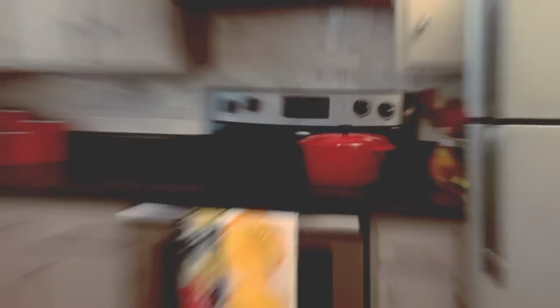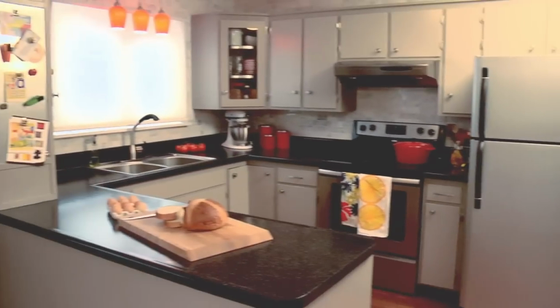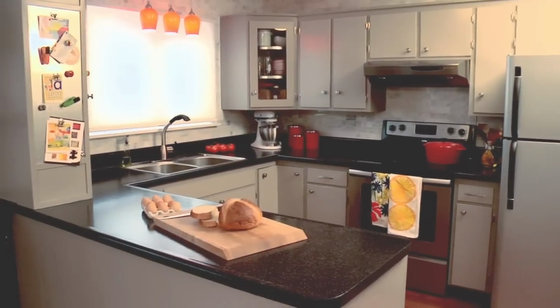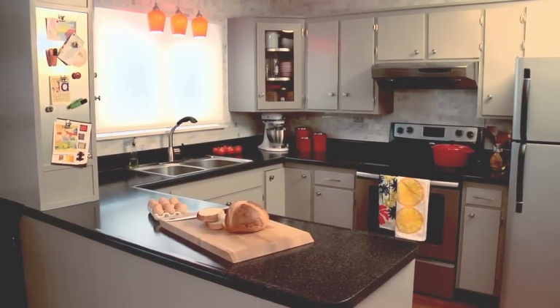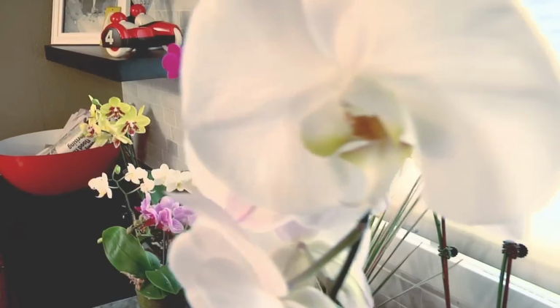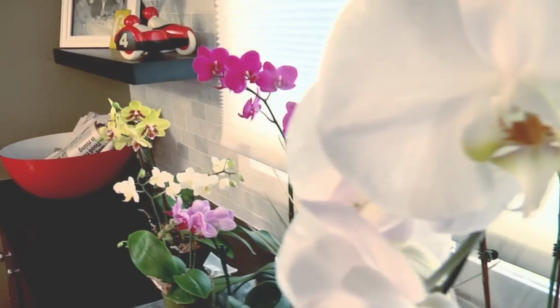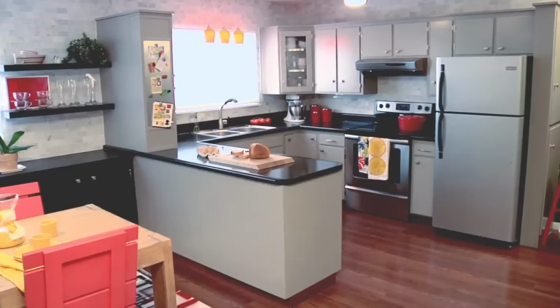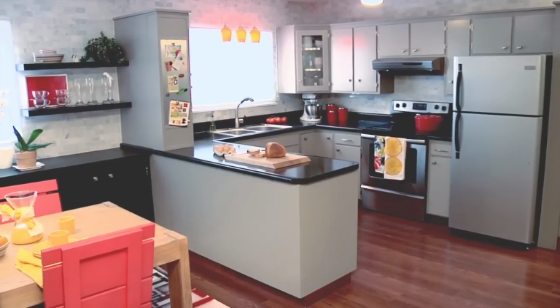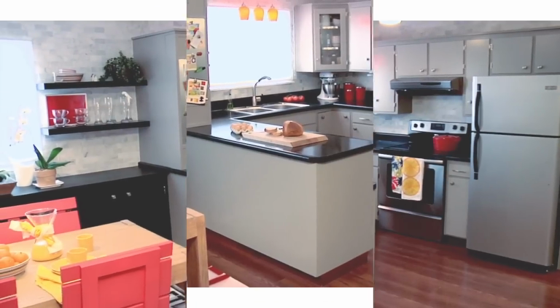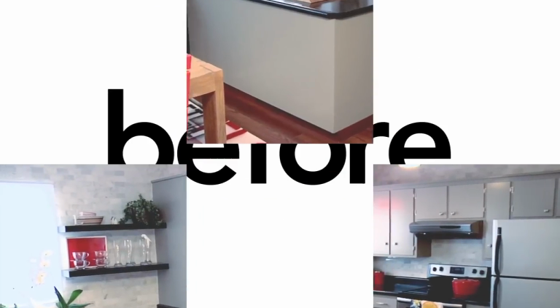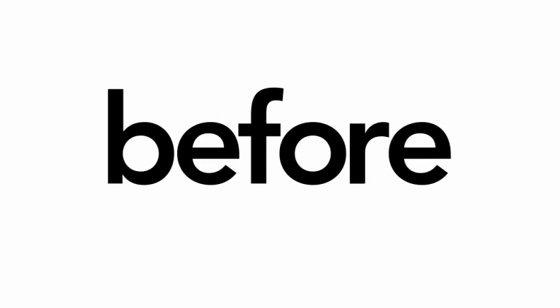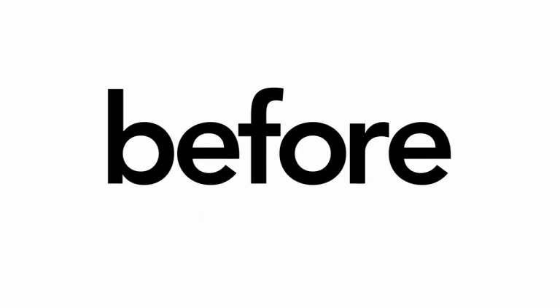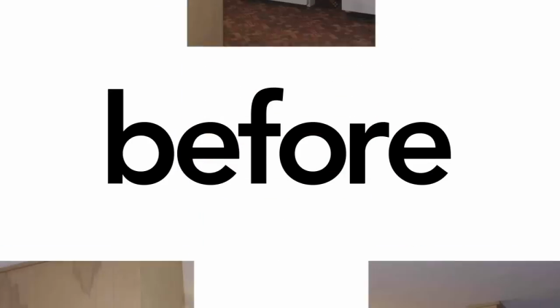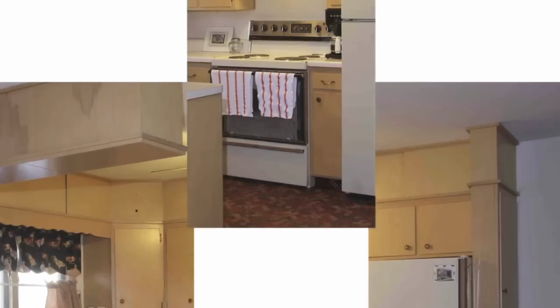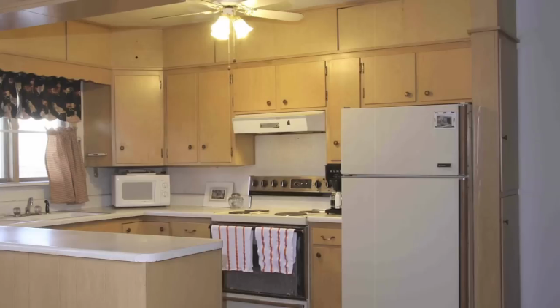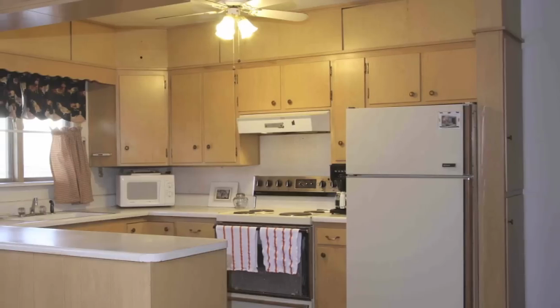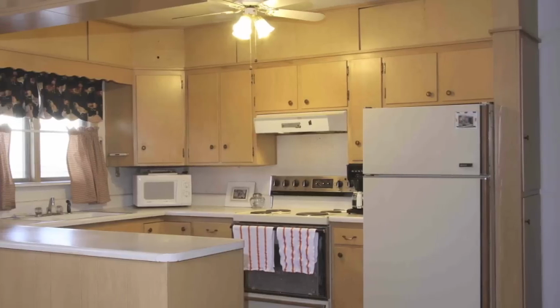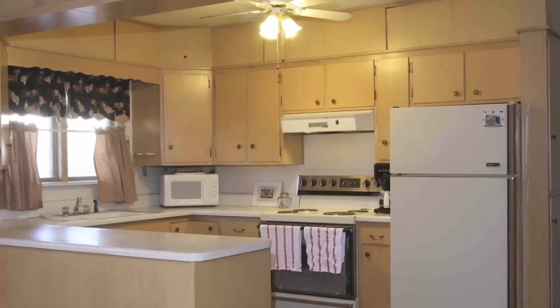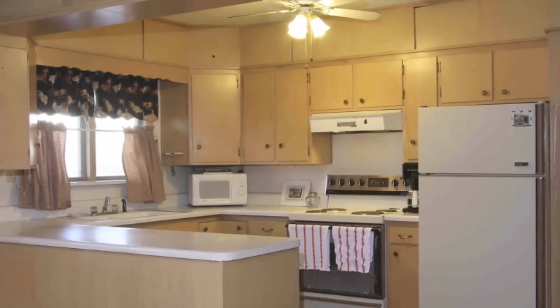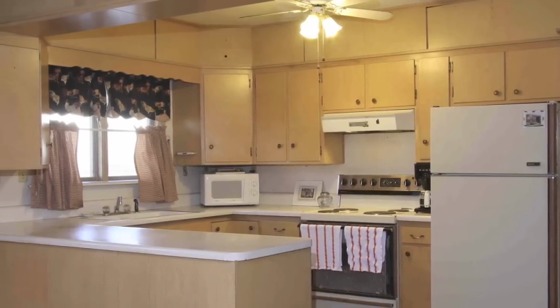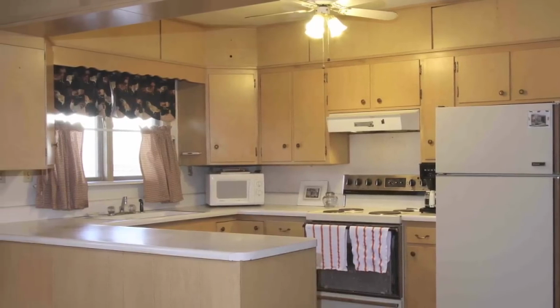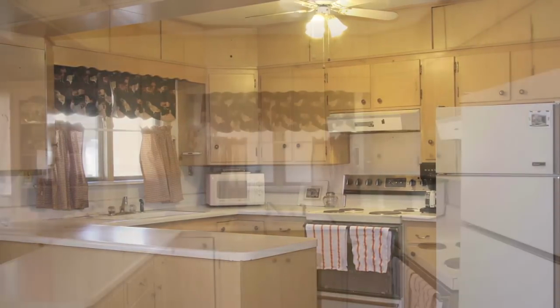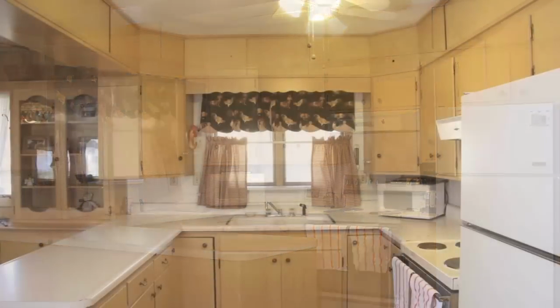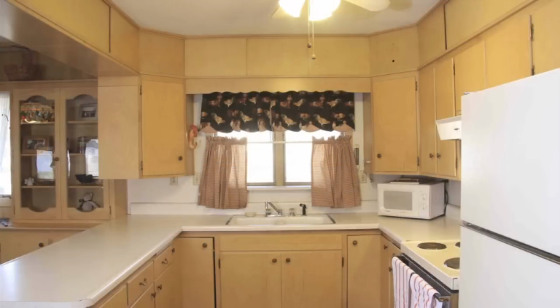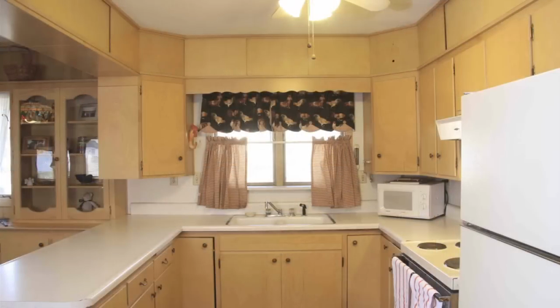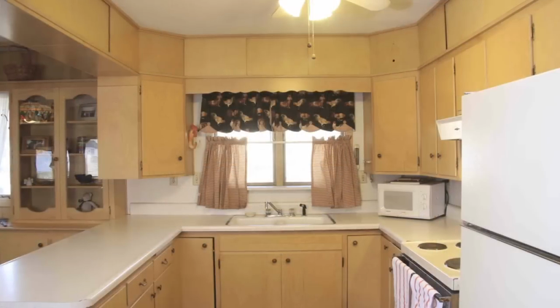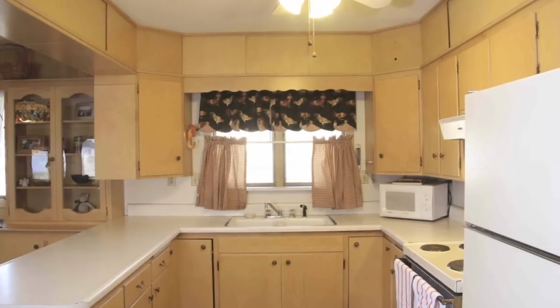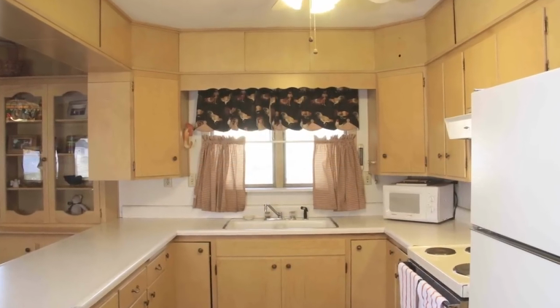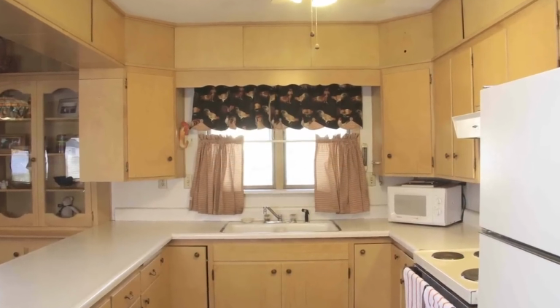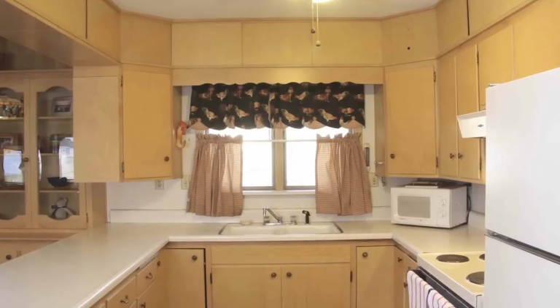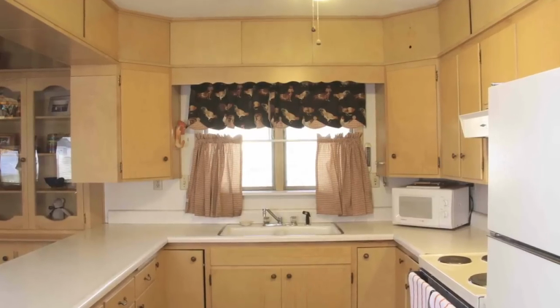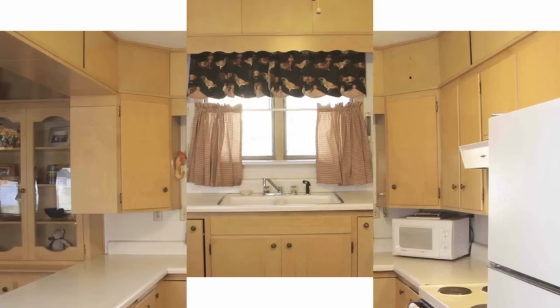Dreaming of a new kitchen but don't have enough dough to do it all at once? Serve it up in stages. We started with a pretty typical kitchen, a little on the small side, felt kind of cramped with very little storage. Not very functional for the family and pretty frustrating to try and work in.